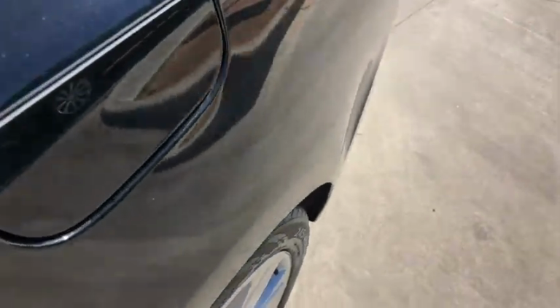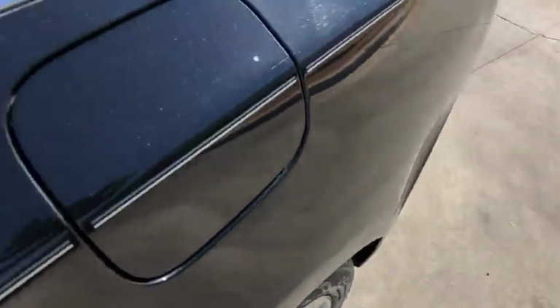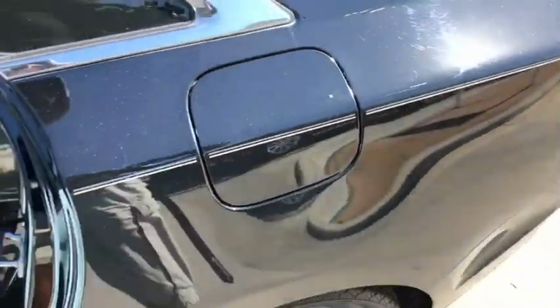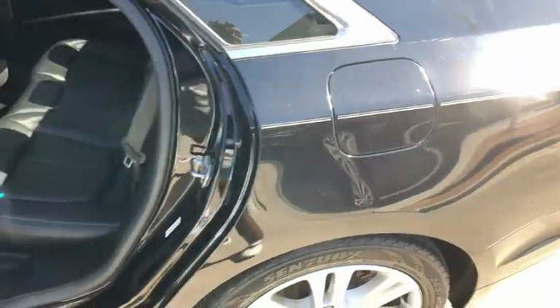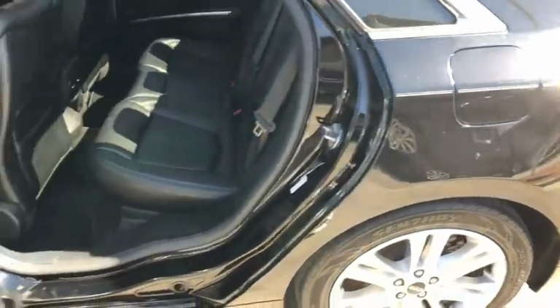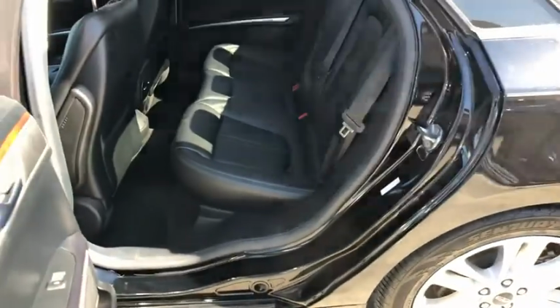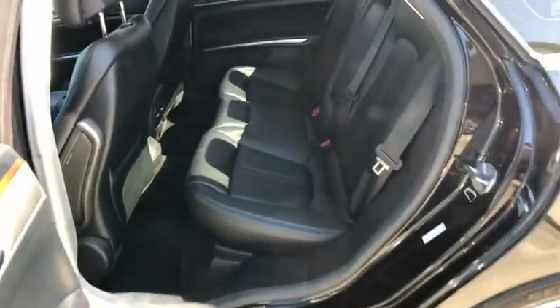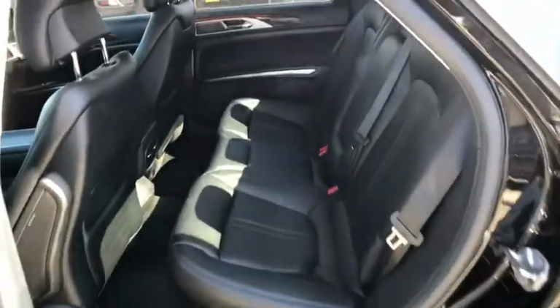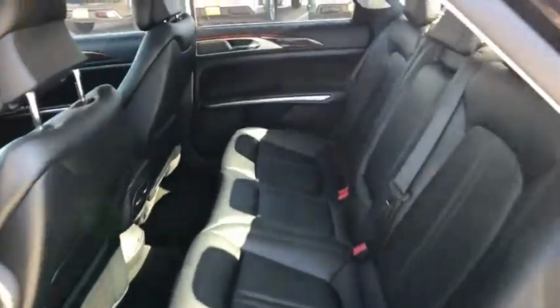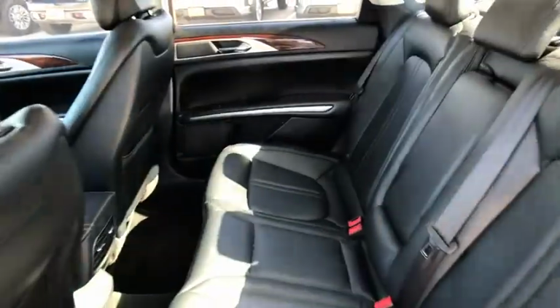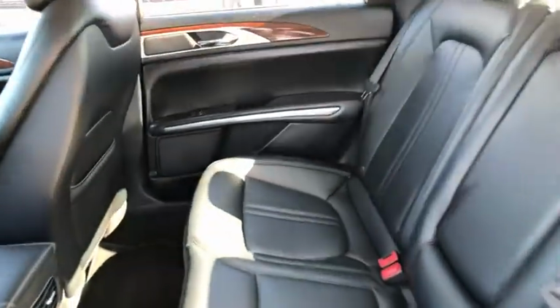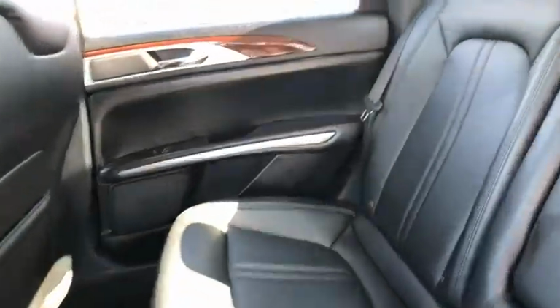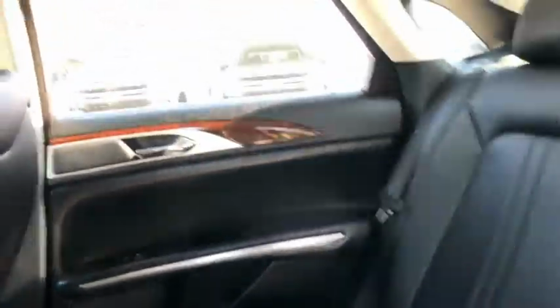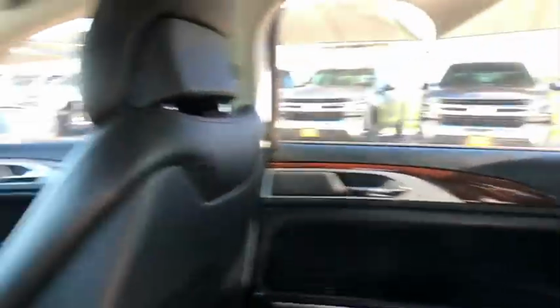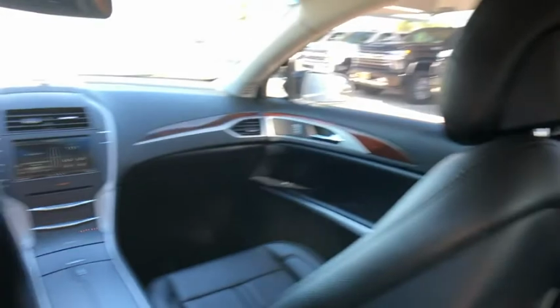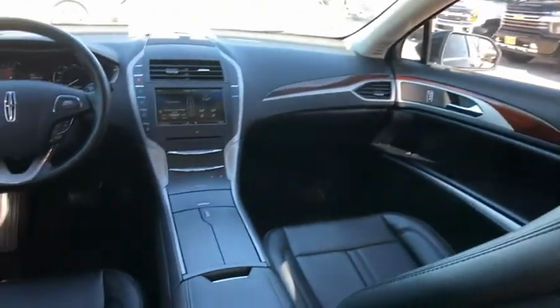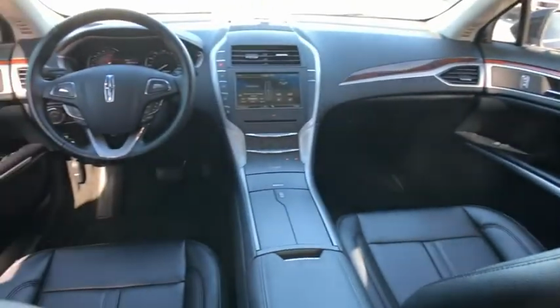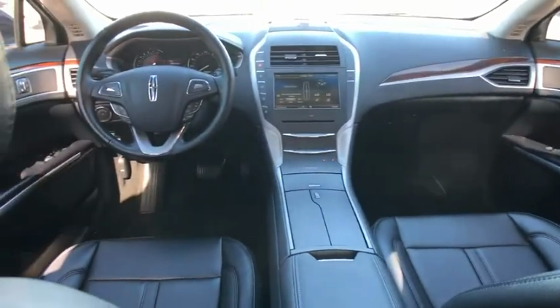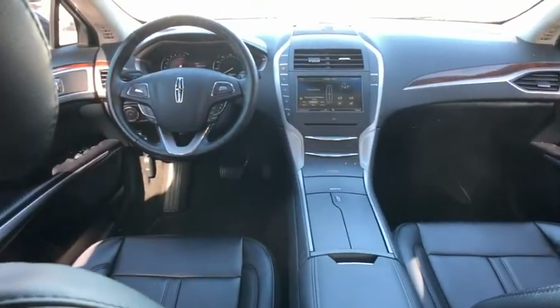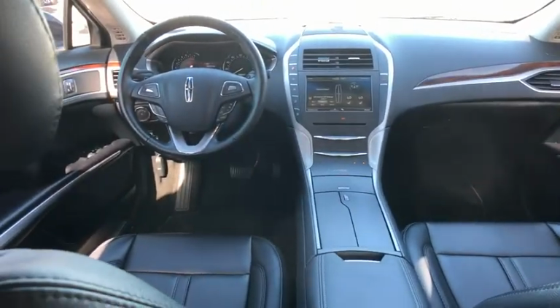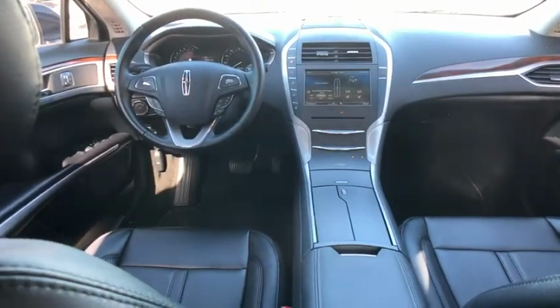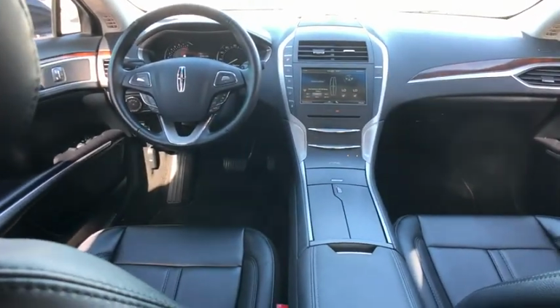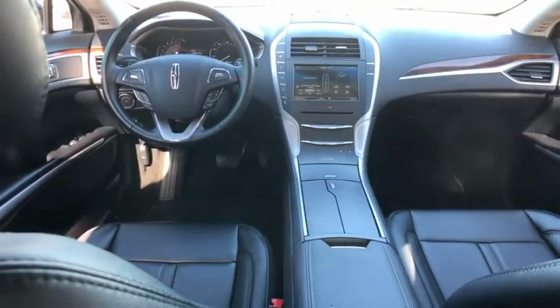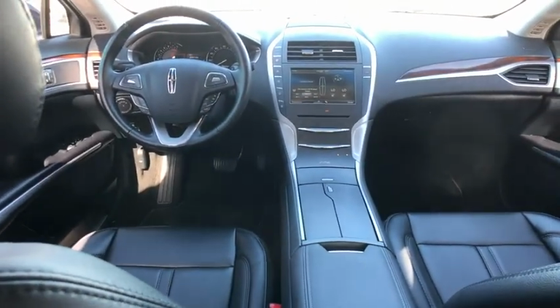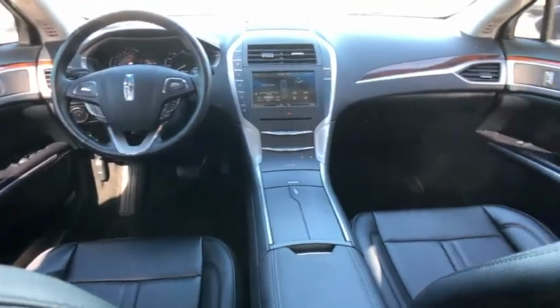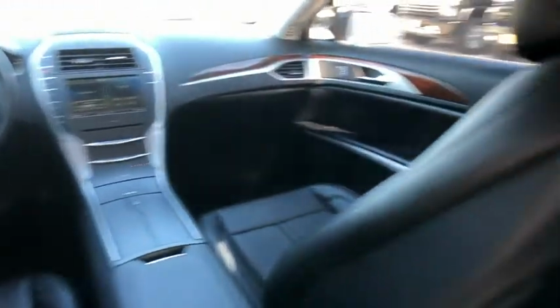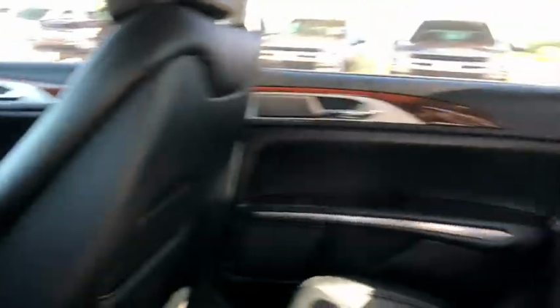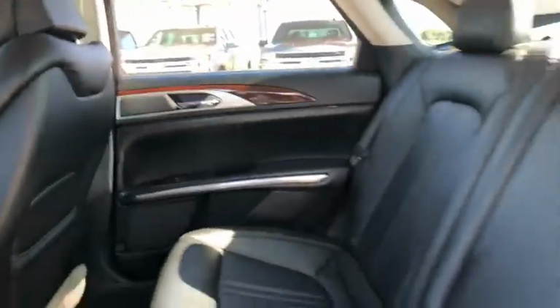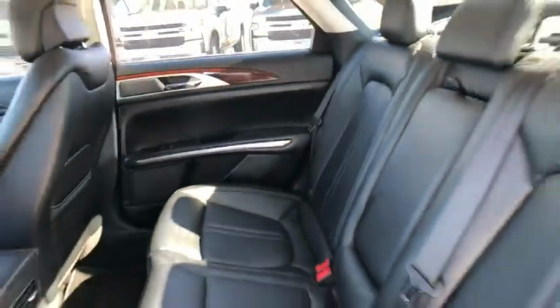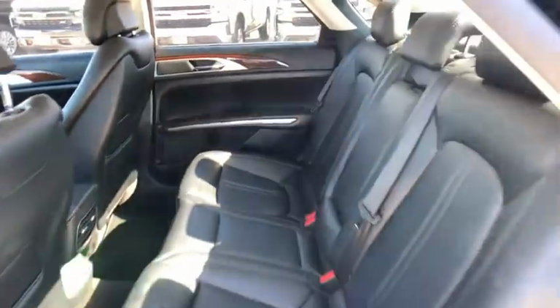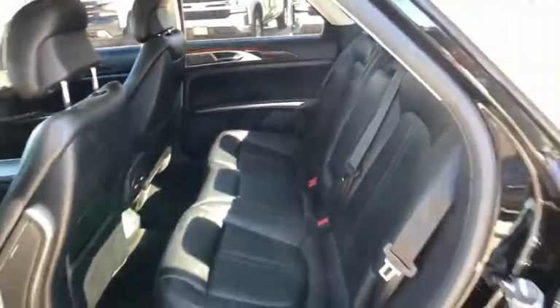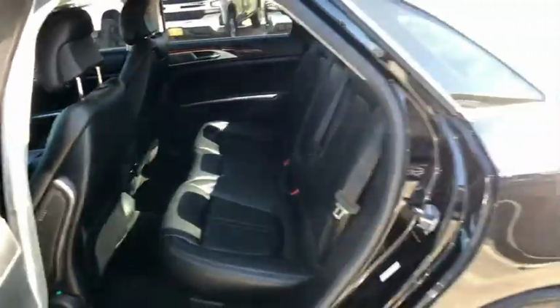Here are some of this vehicle's great options: backup camera, anti-lock braking system, steering wheel audio controls, keyless entry, power passenger seat, remote engine start, traction control, stability control, leather-wrapped steering wheel, Bluetooth.